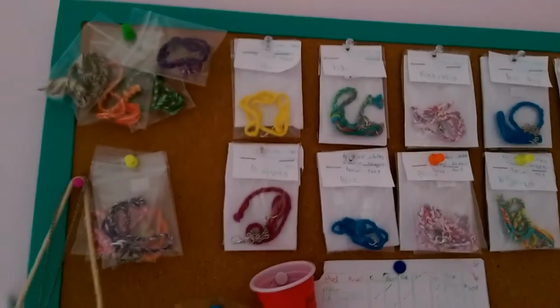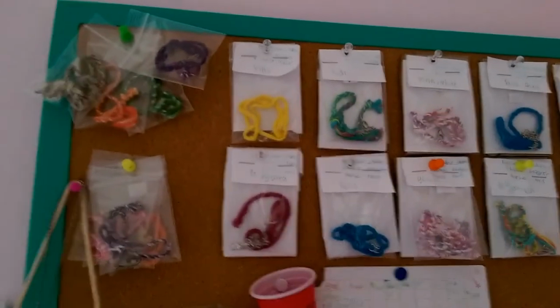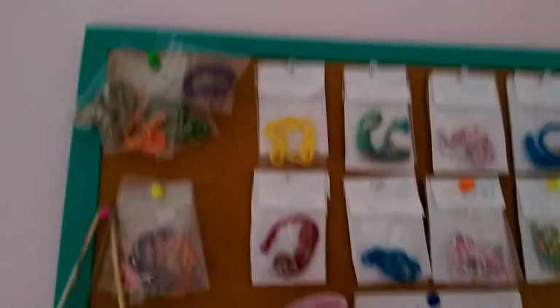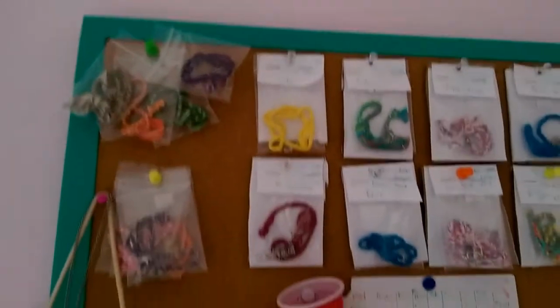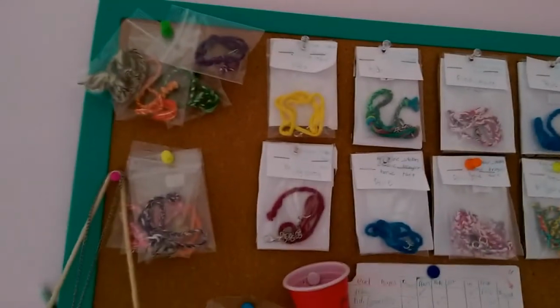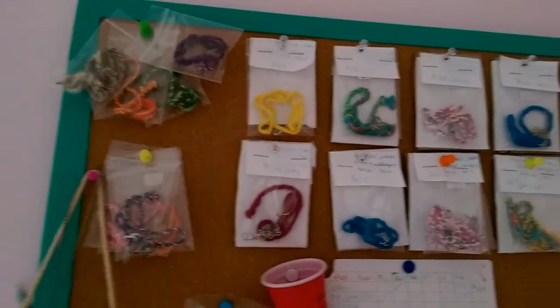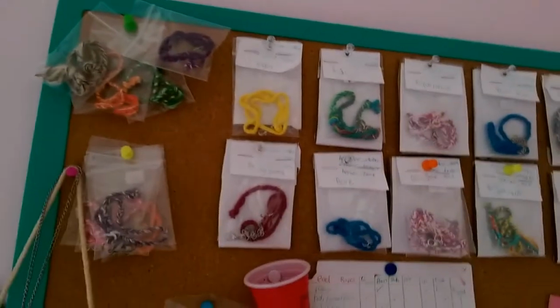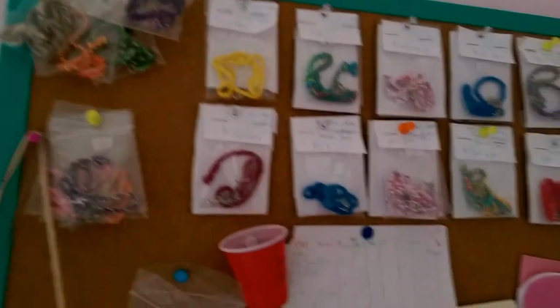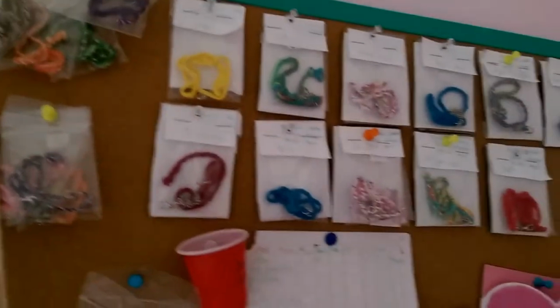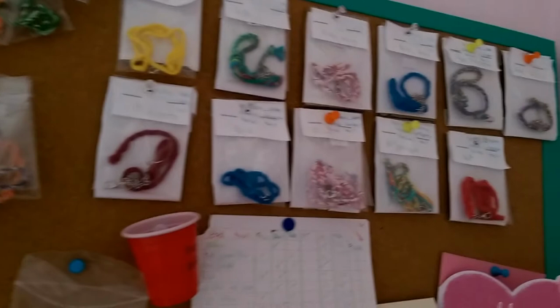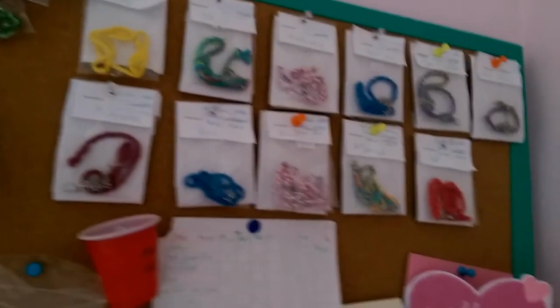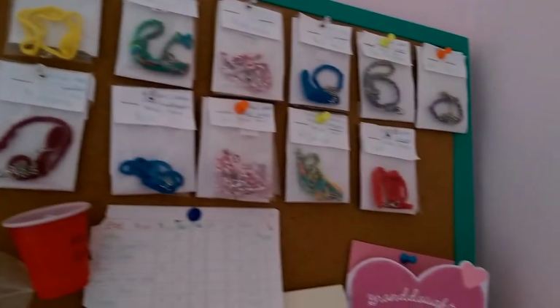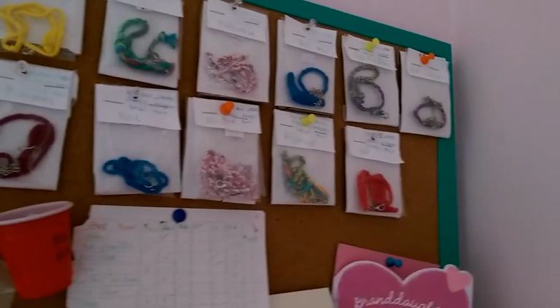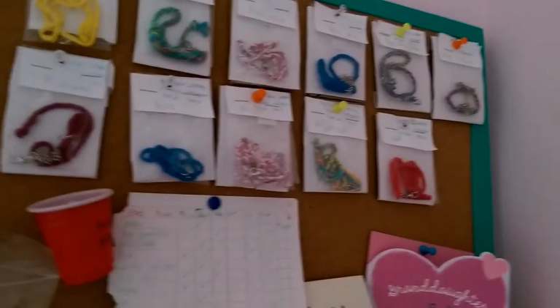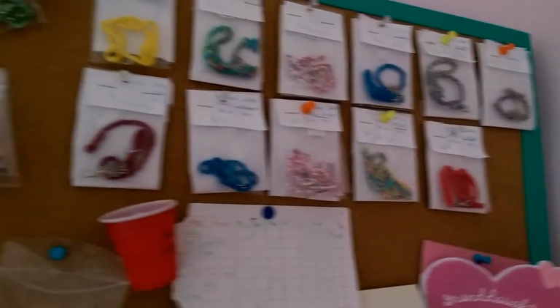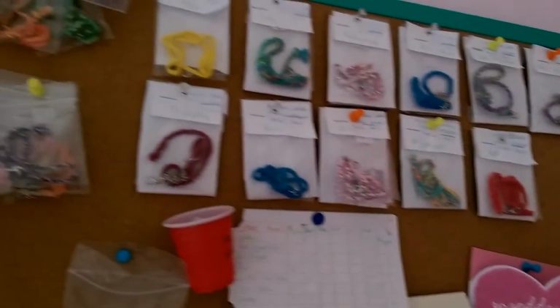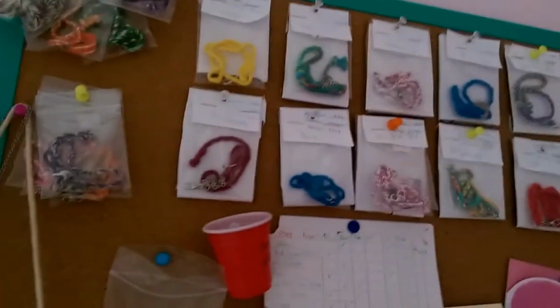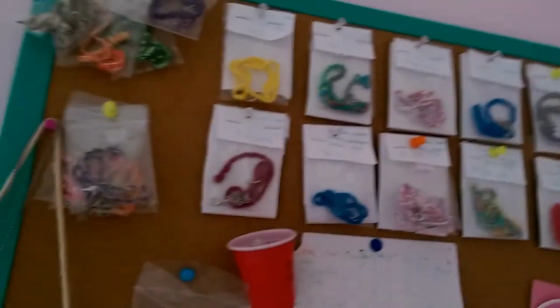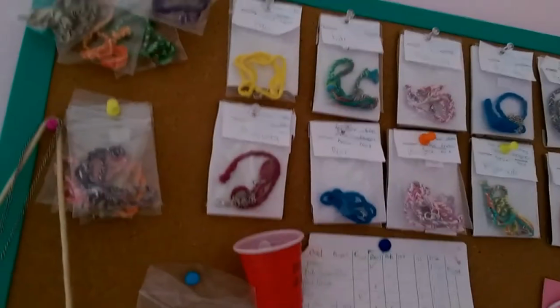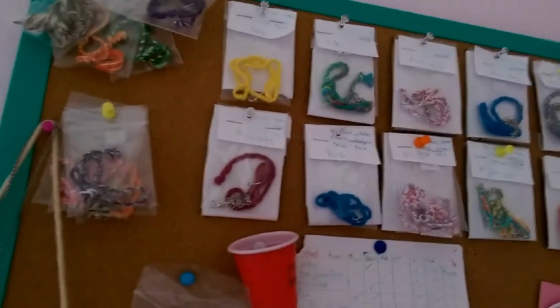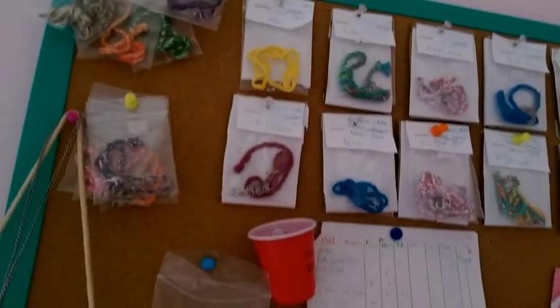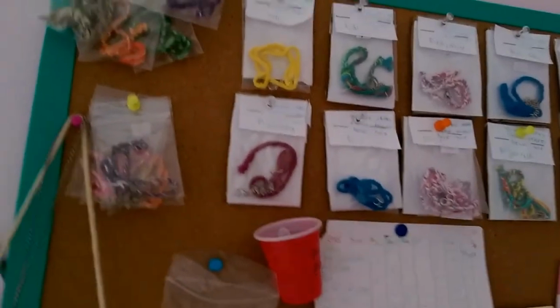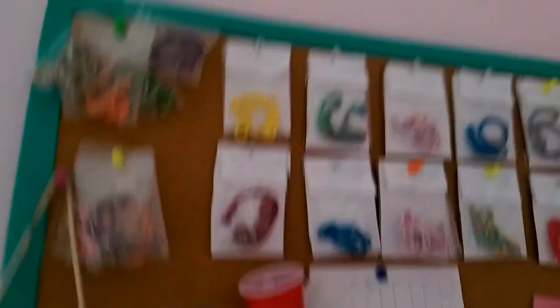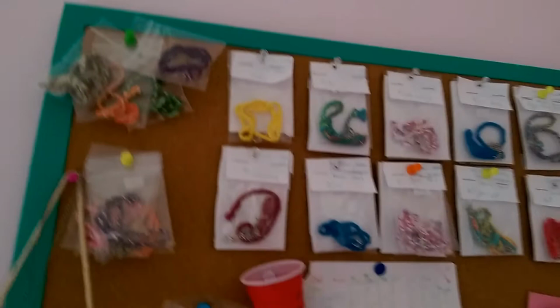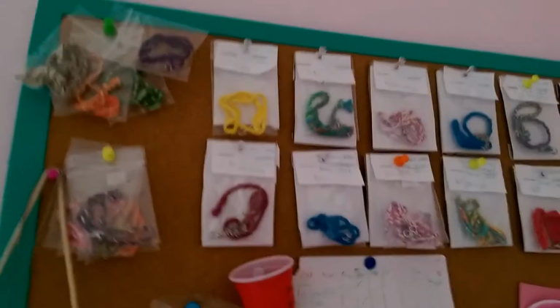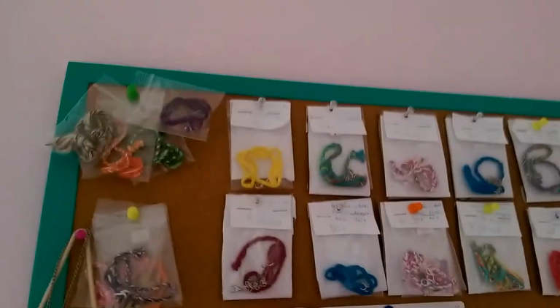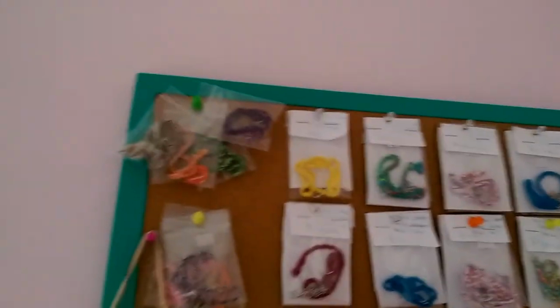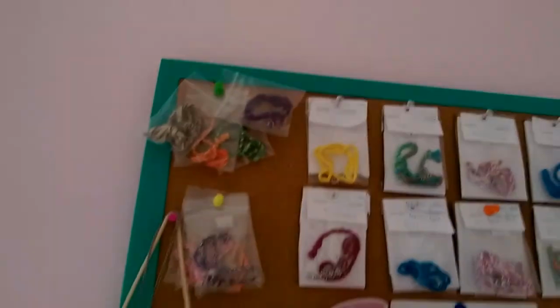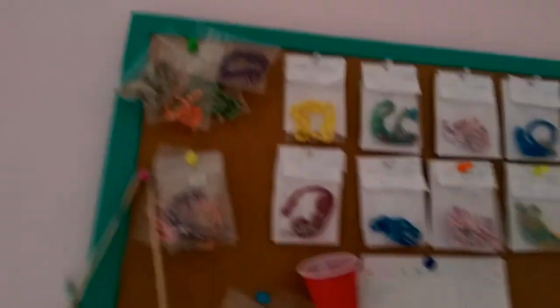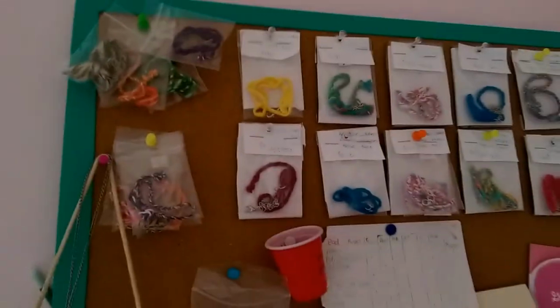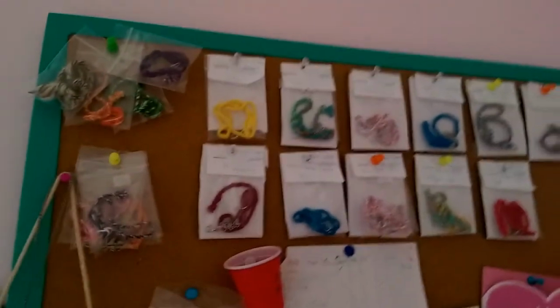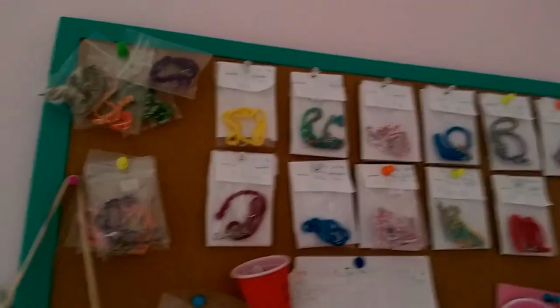Hey guys, what's up? It's Mia Vlogs back with another video and today I'm going to be showing you around my little tack store that I have set up. If you would like this, go into eBay.